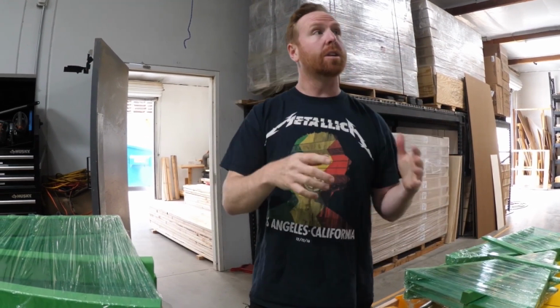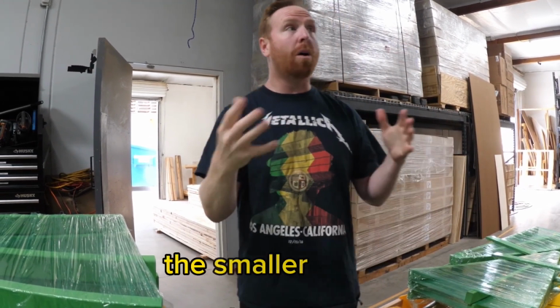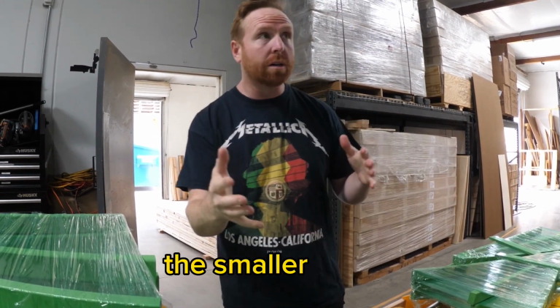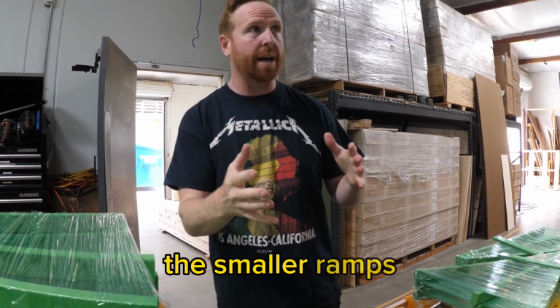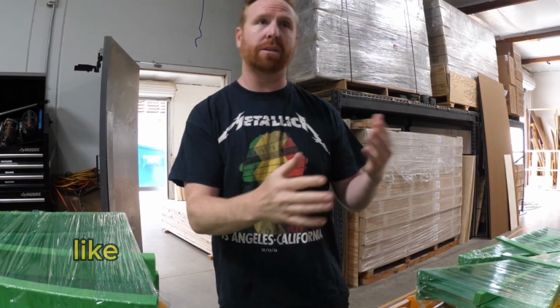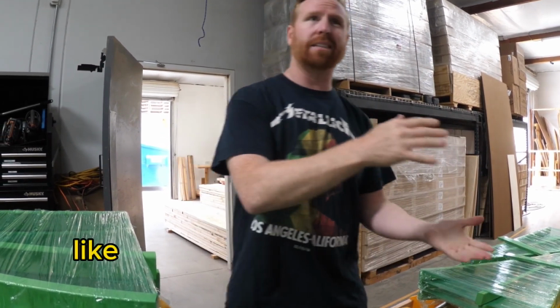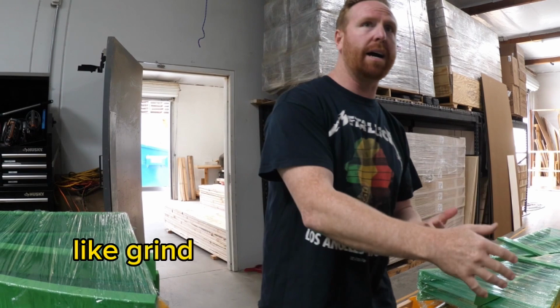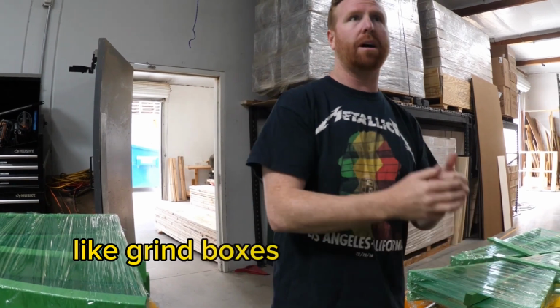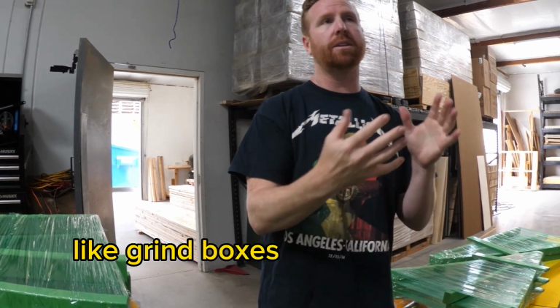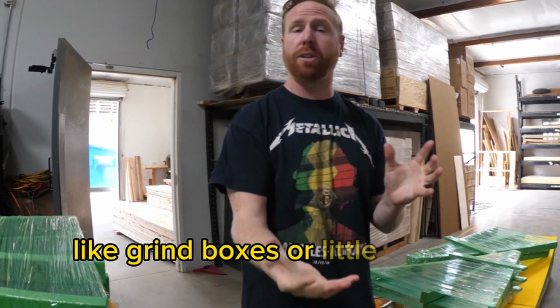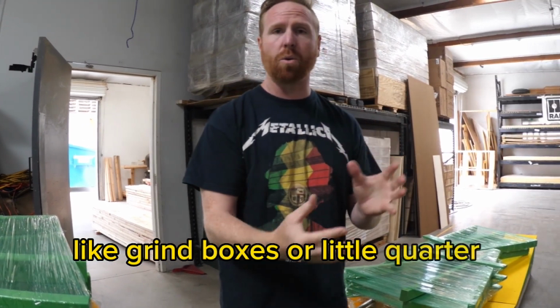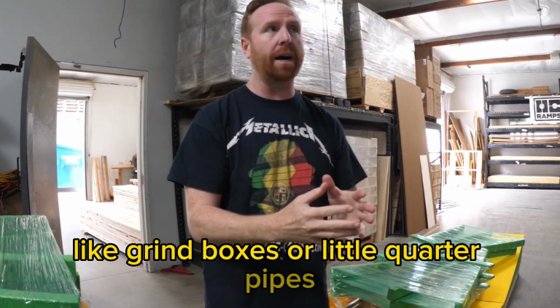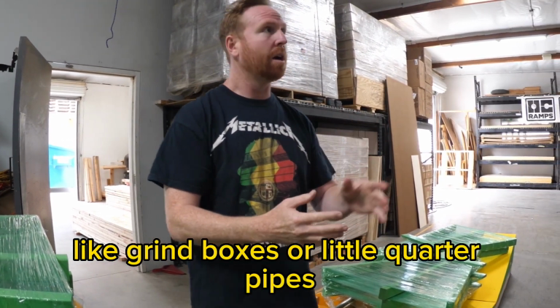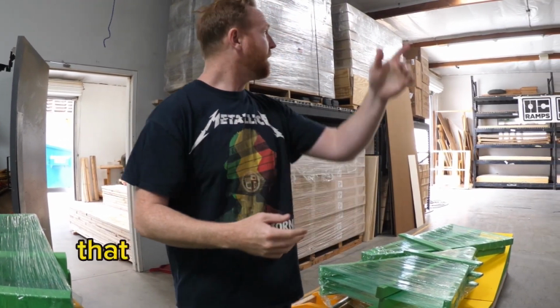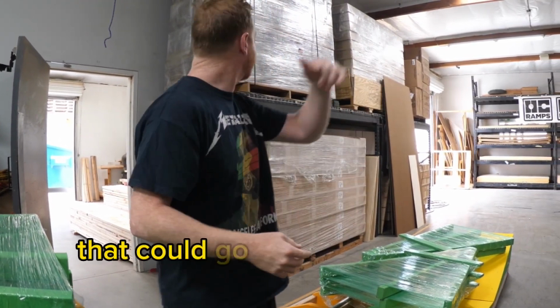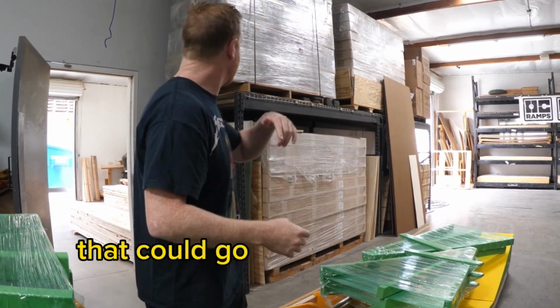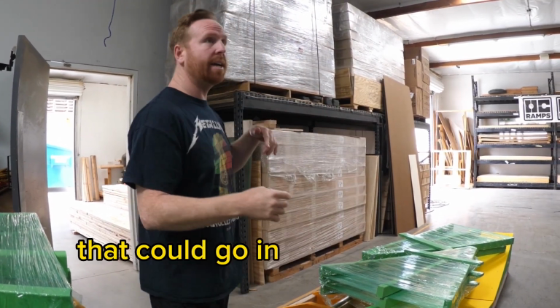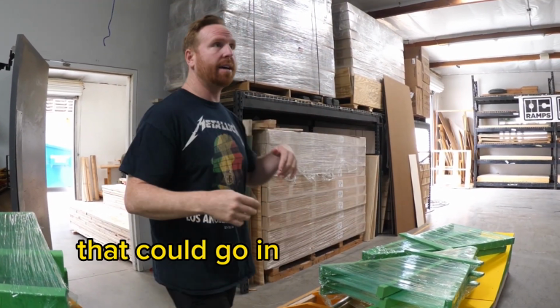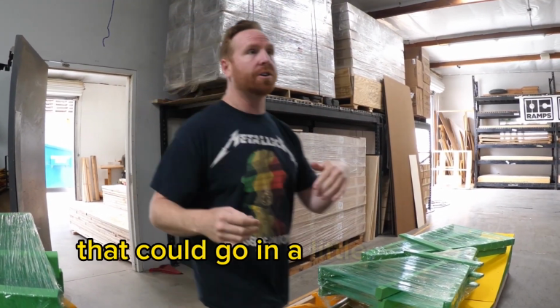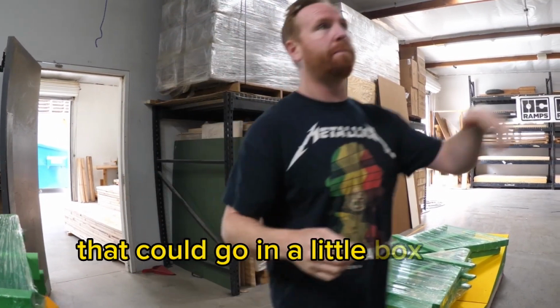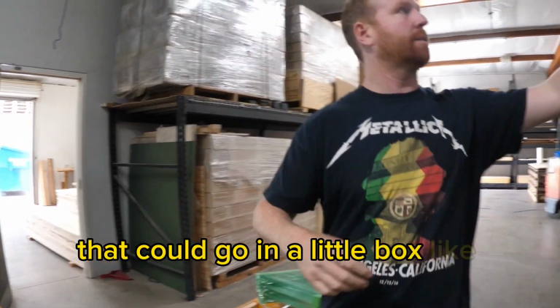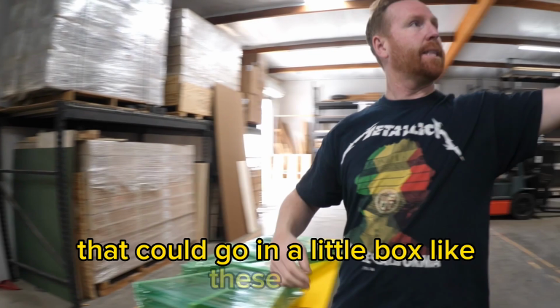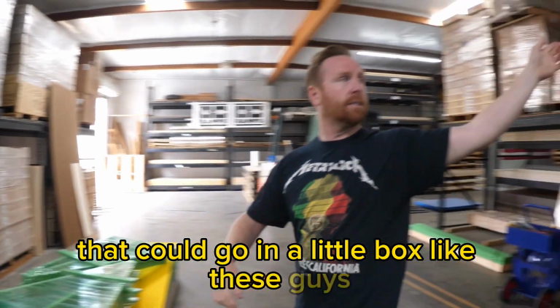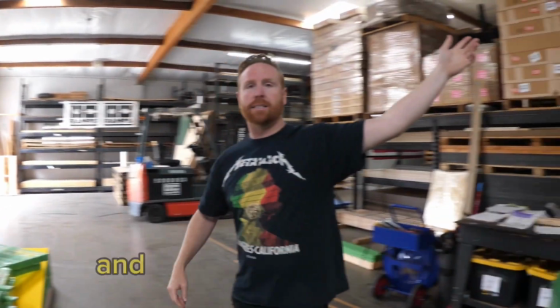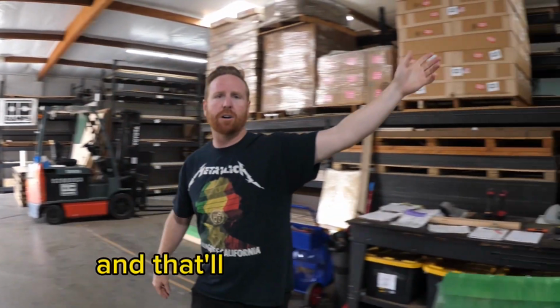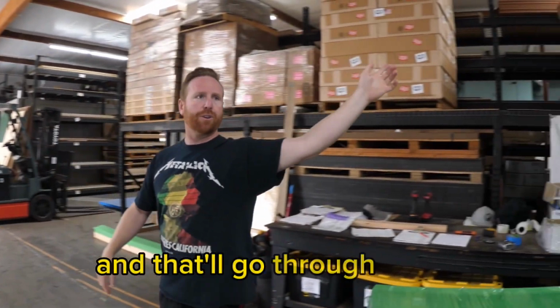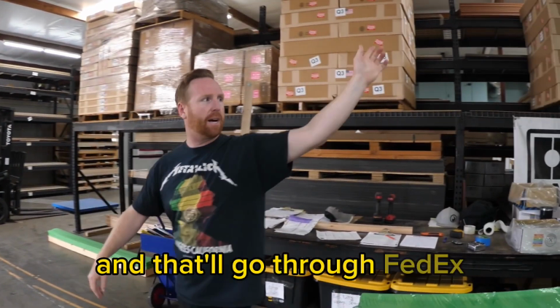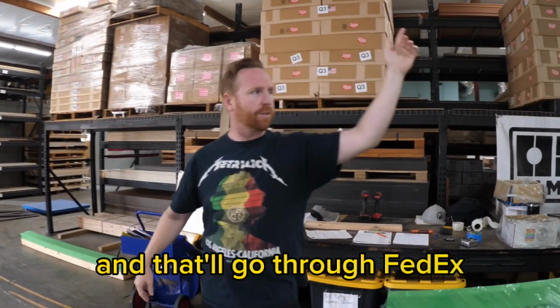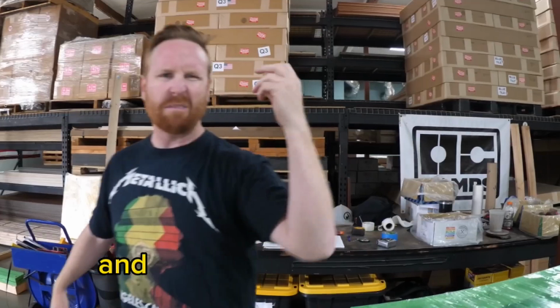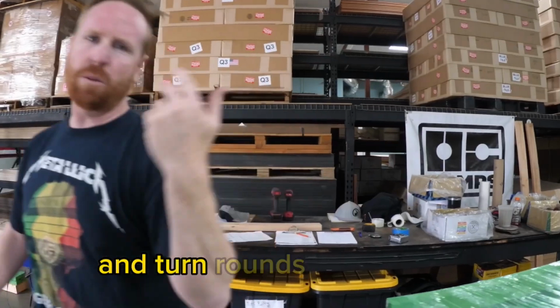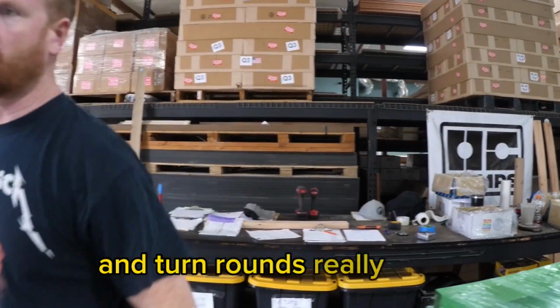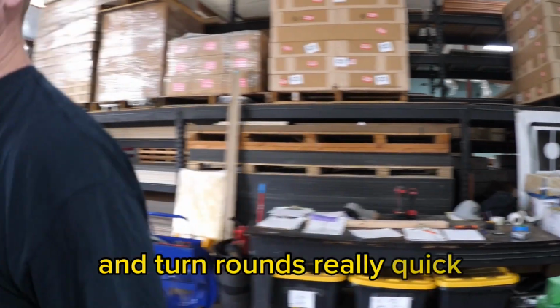The smaller ramps, like grind boxes or little quarter pipes, can go in a little box like these guys, and that'll go through FedEx. Turnaround's really quick.